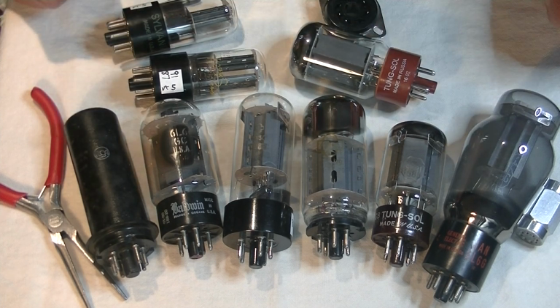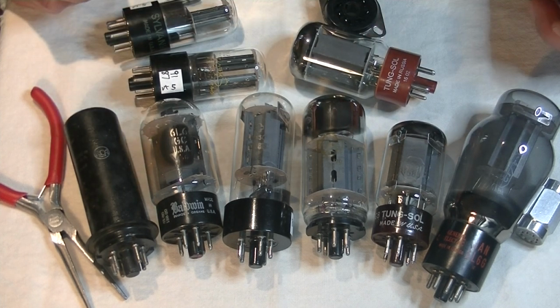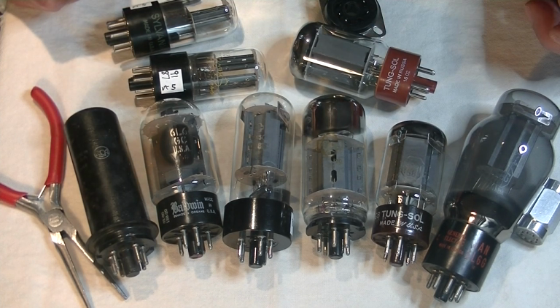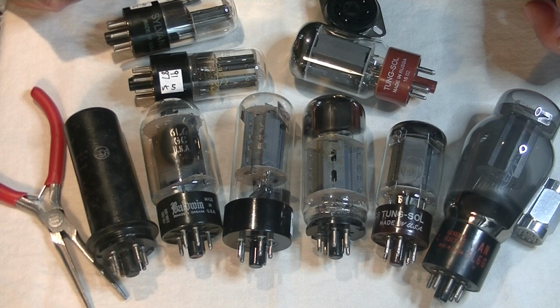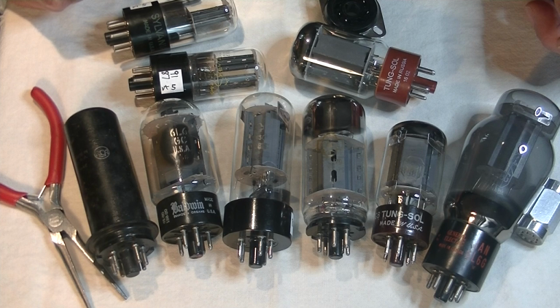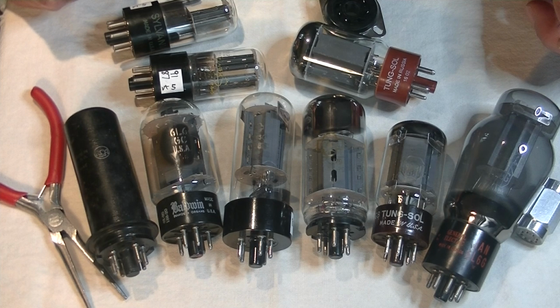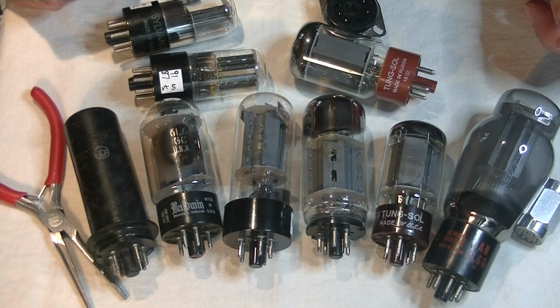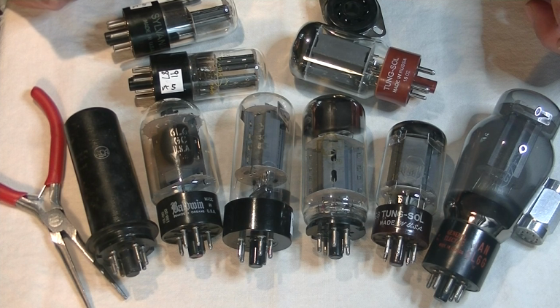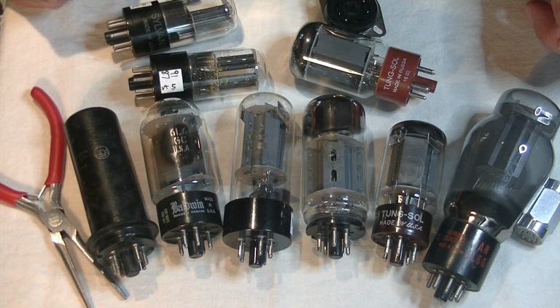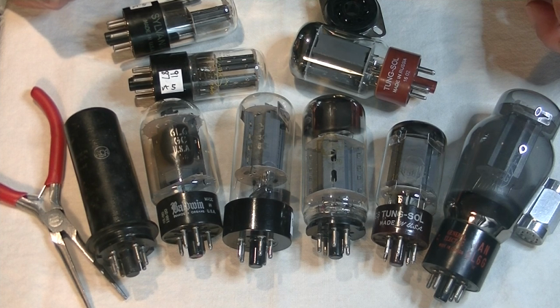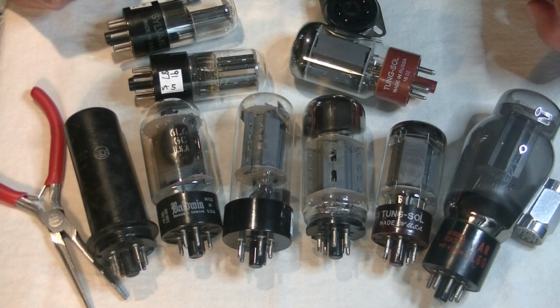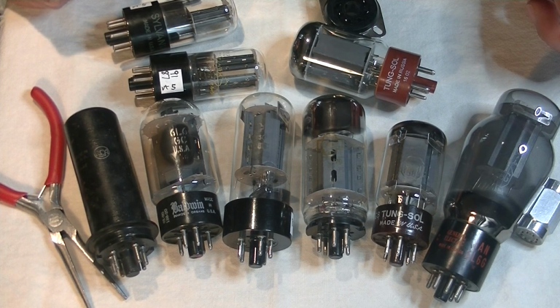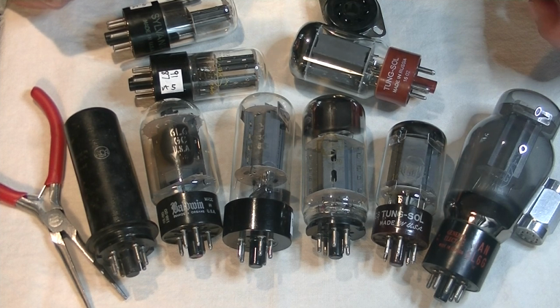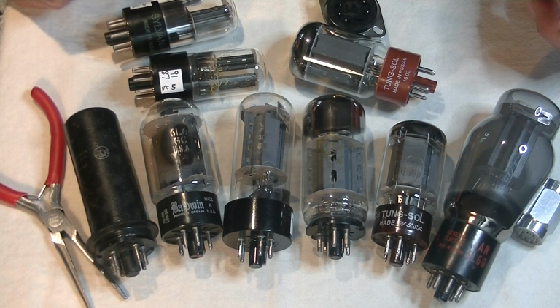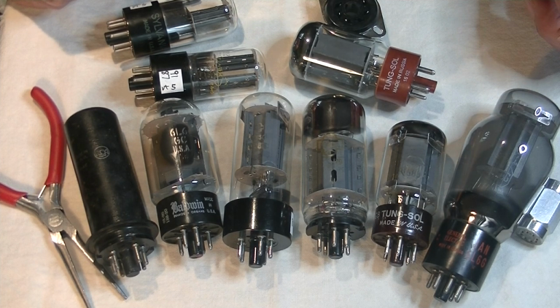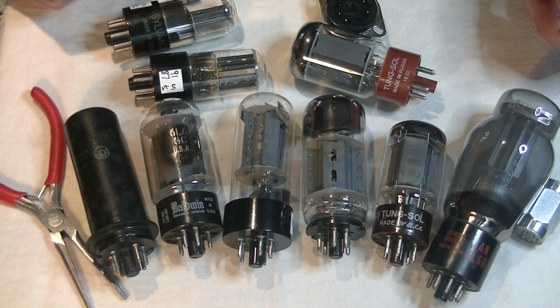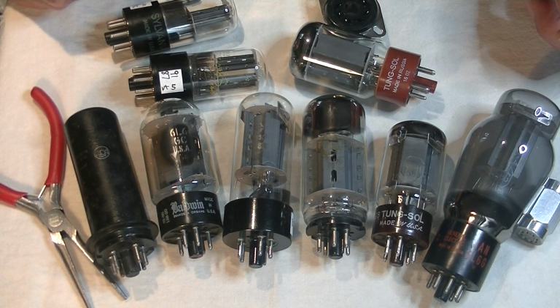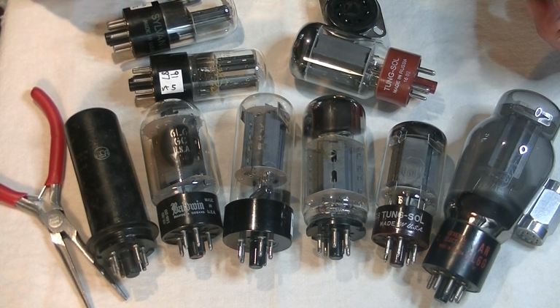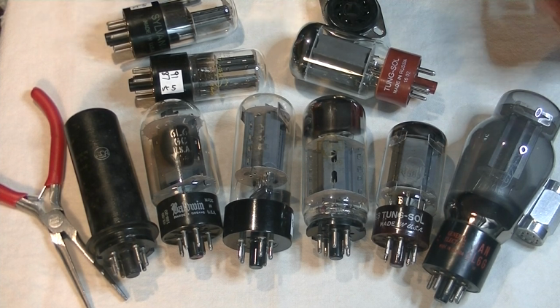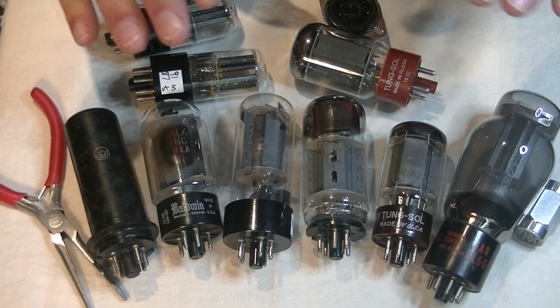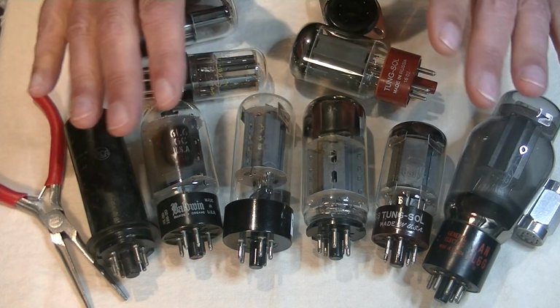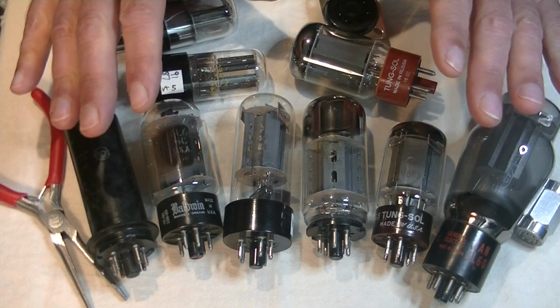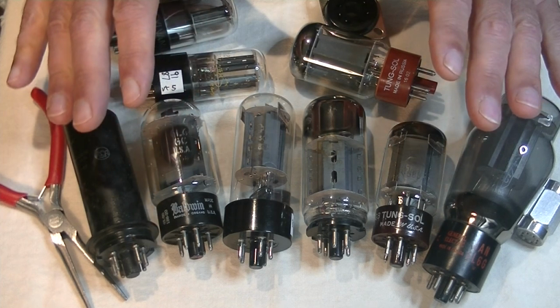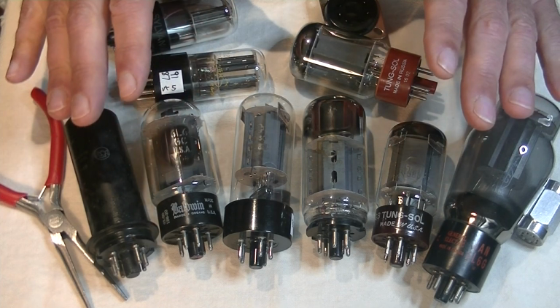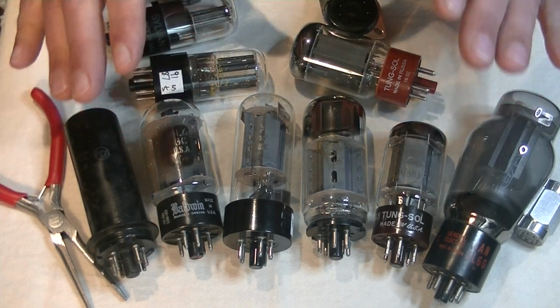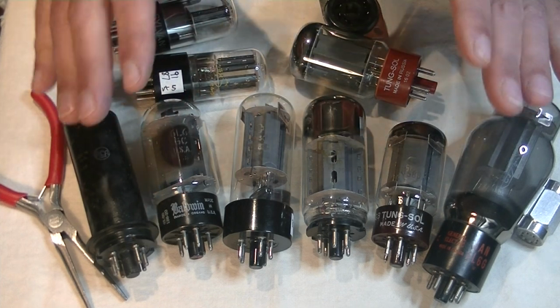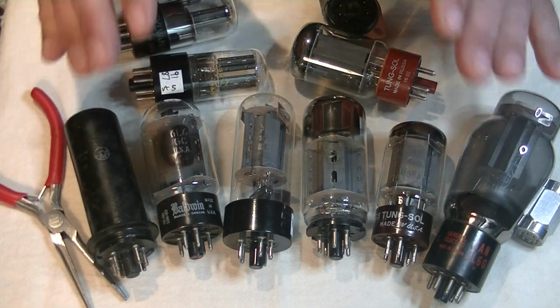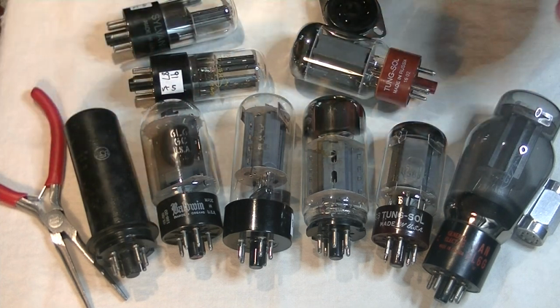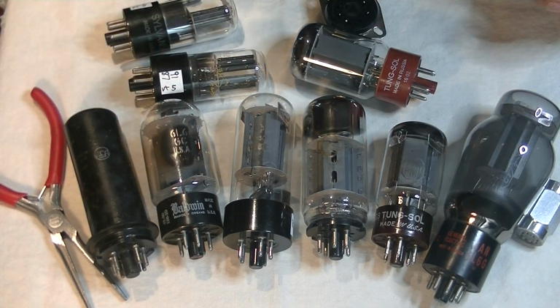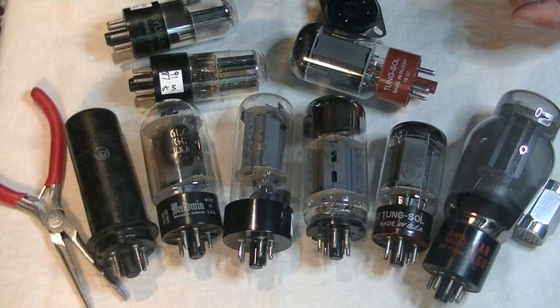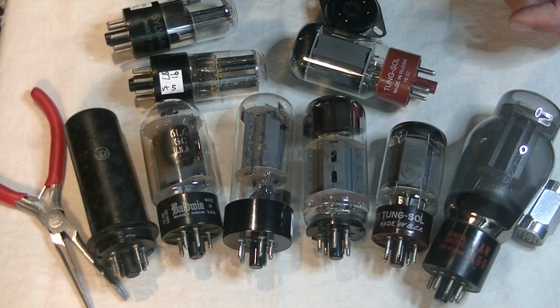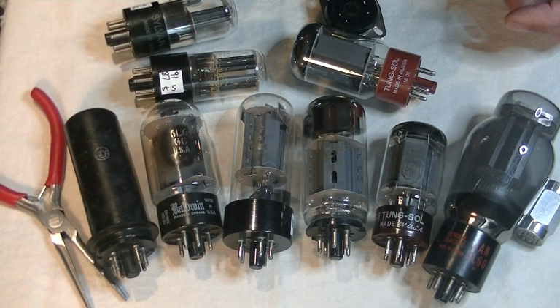You just want to know what are the best tubes, so let's take a look at a bunch. All of these tubes are low noise and low microphonics.